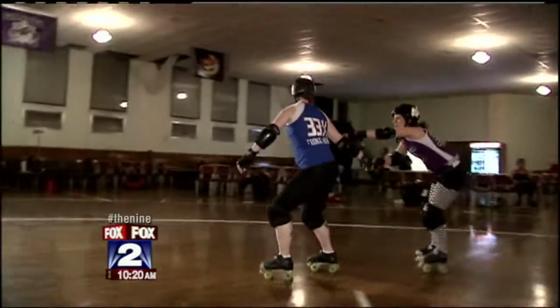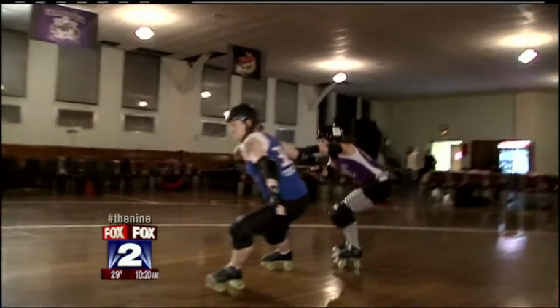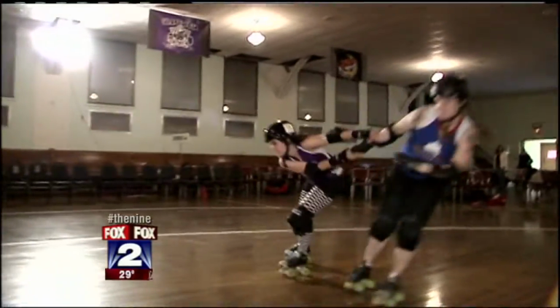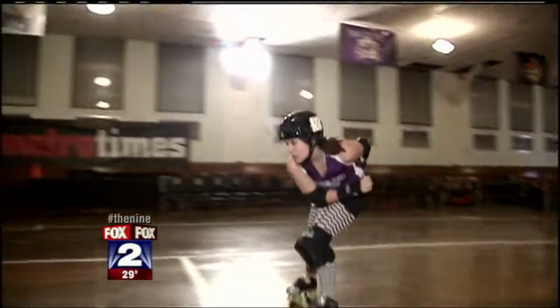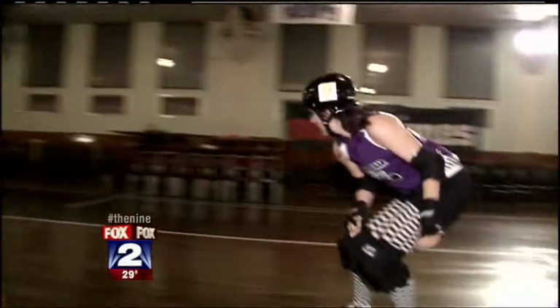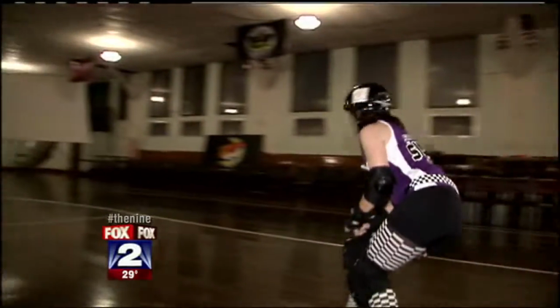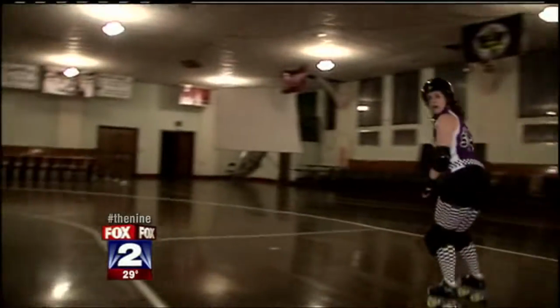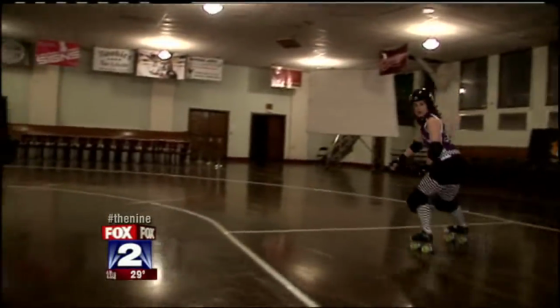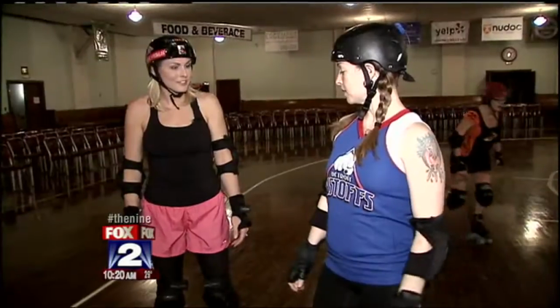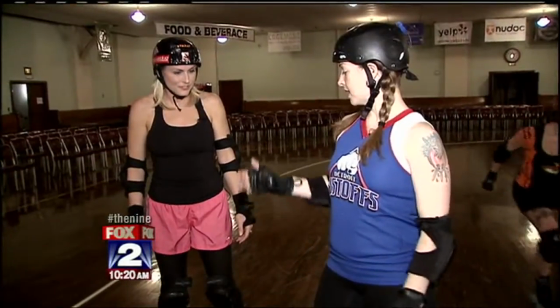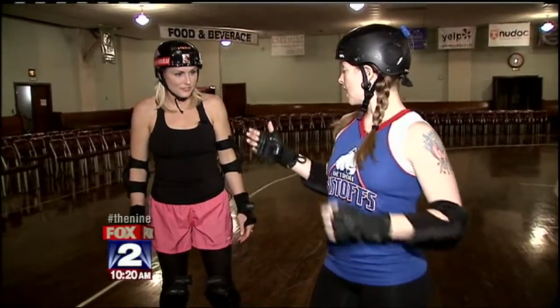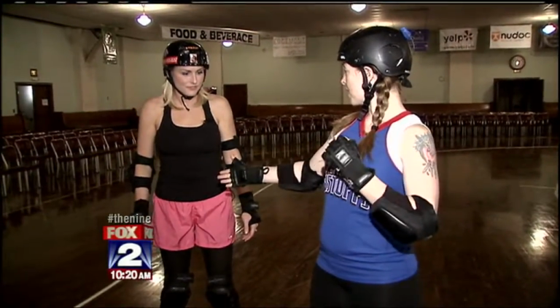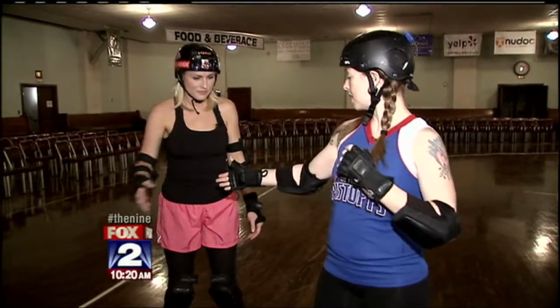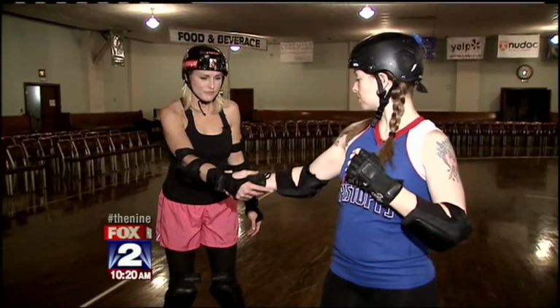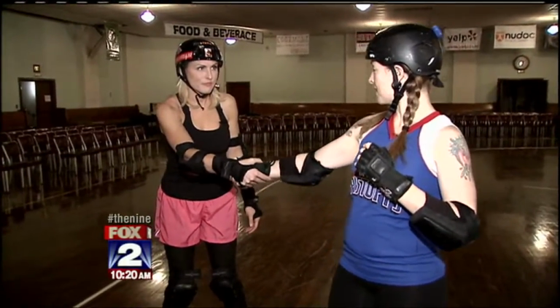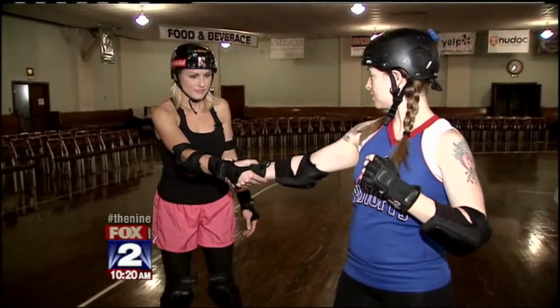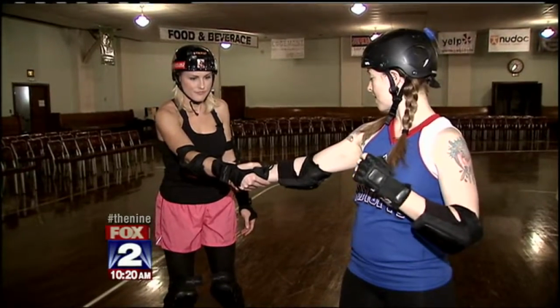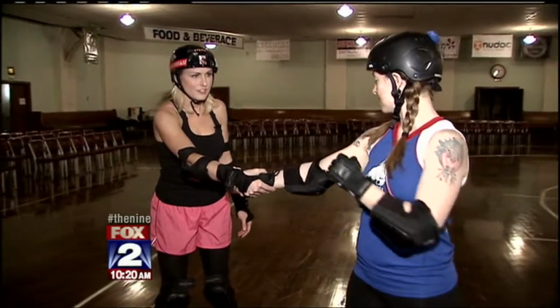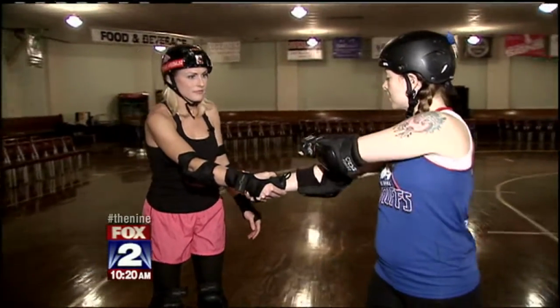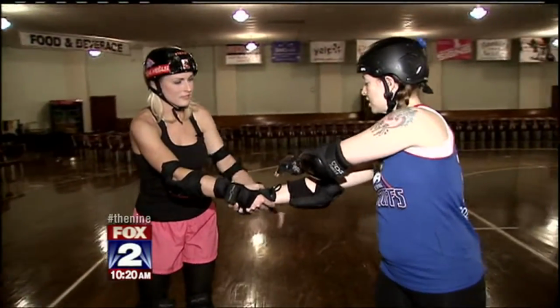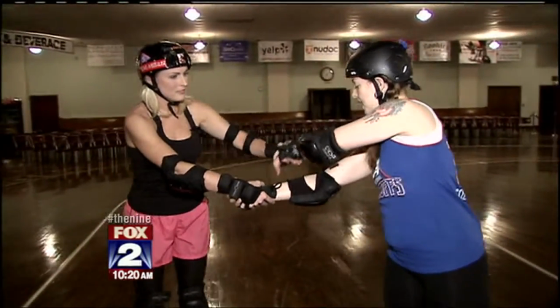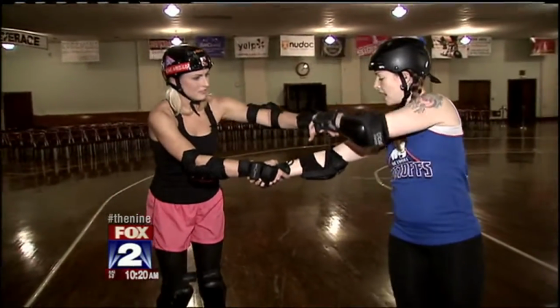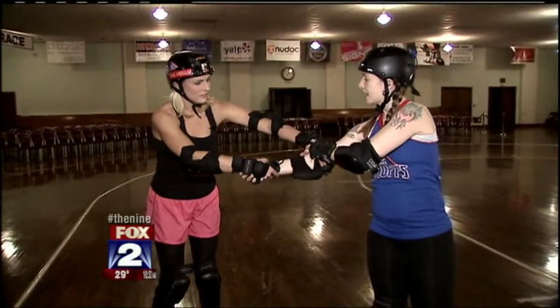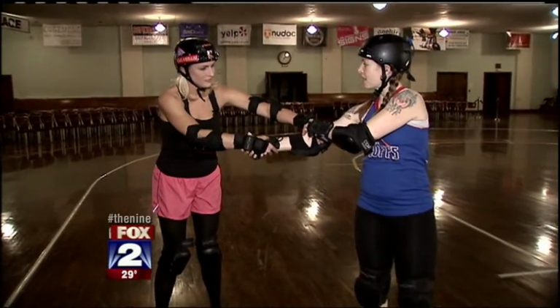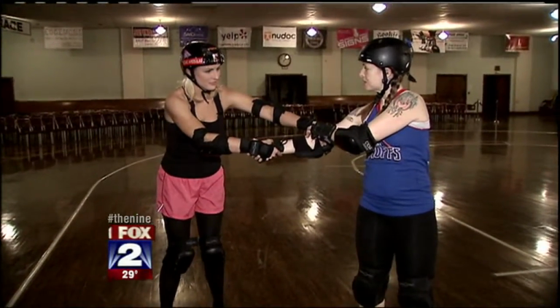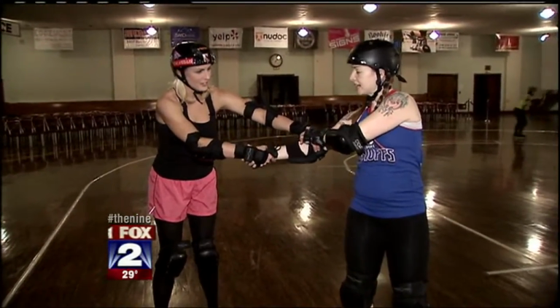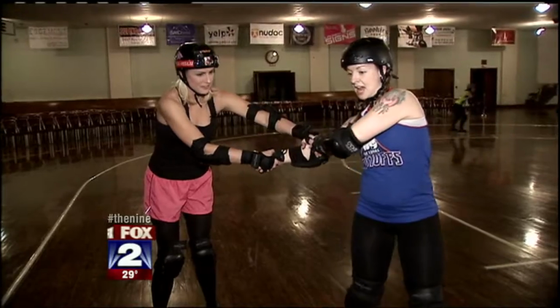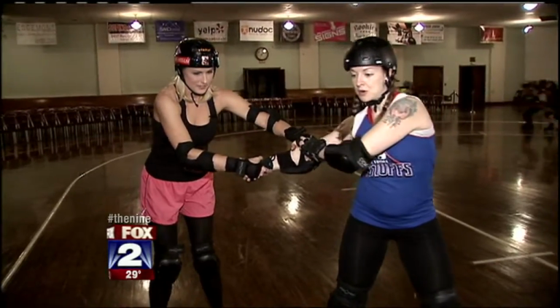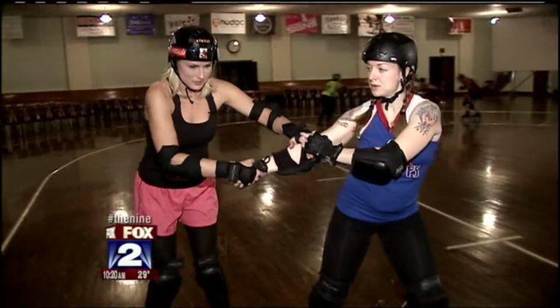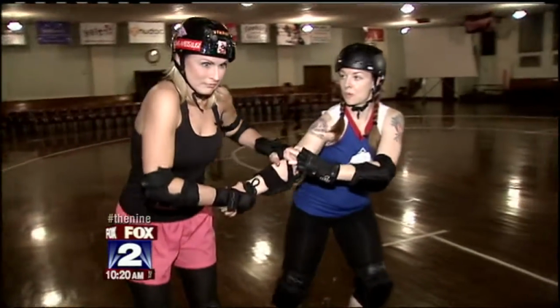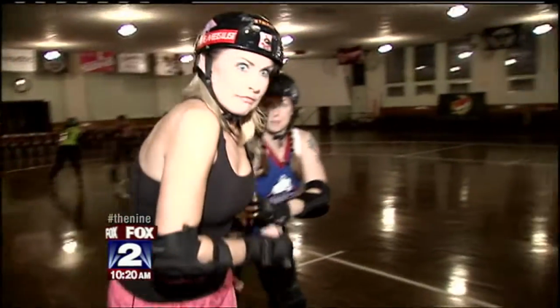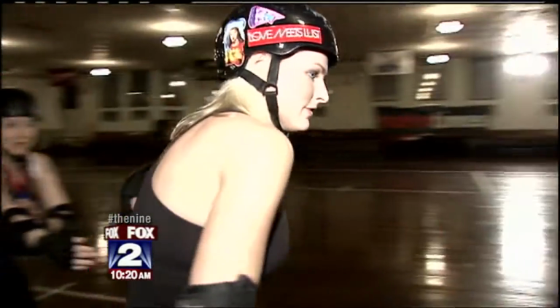One beneficial move is called the whip, which helps one of your teammates get ahead. So what you do is, if I want to help you out, I'm going to reach out my hand to you, you're going to grab my hand, then you're going to take your other hand and lock it on my arm for stability. I'm going to whip you forward.